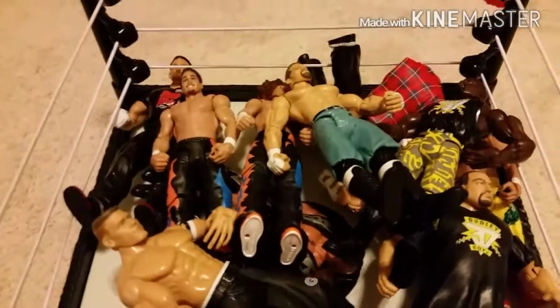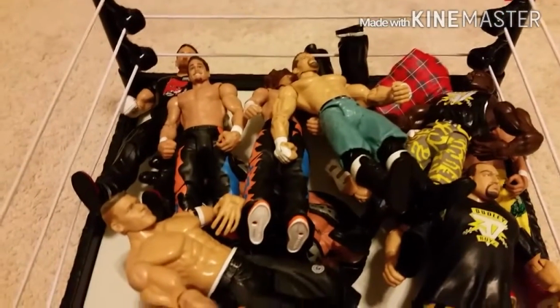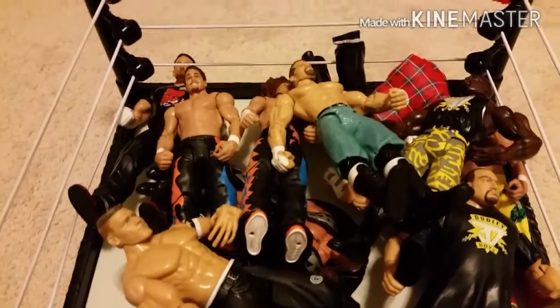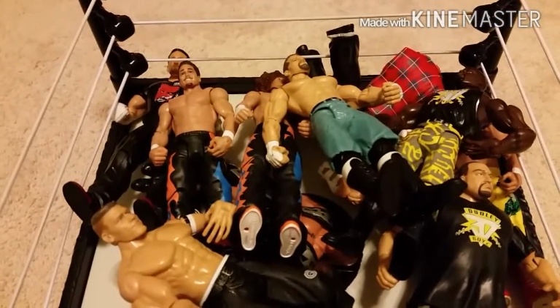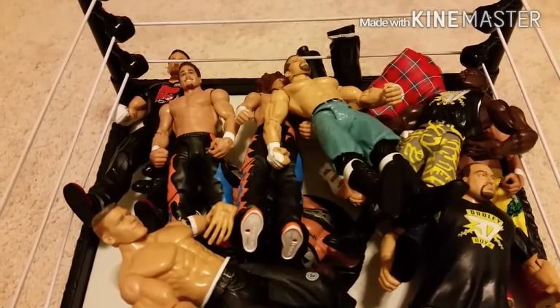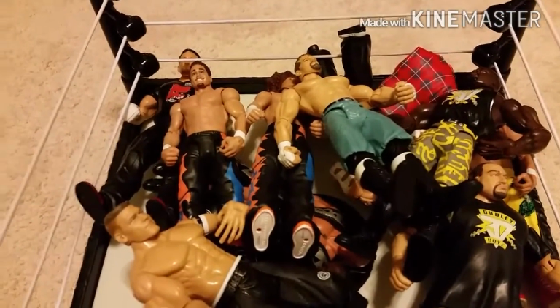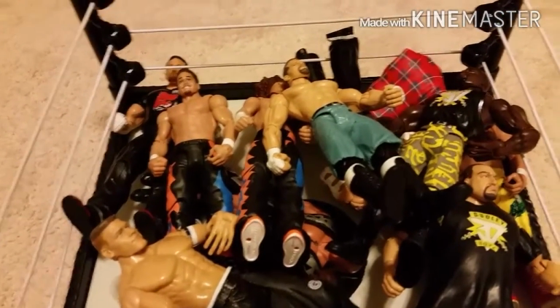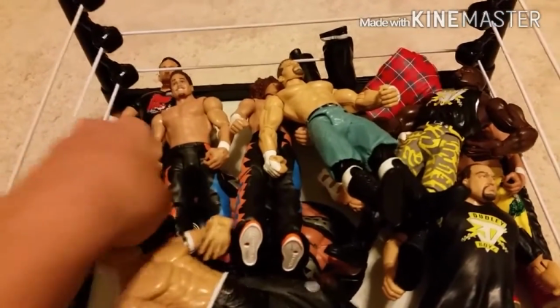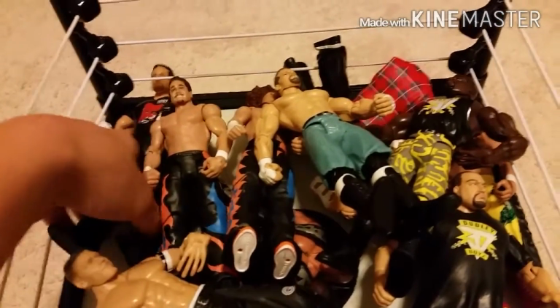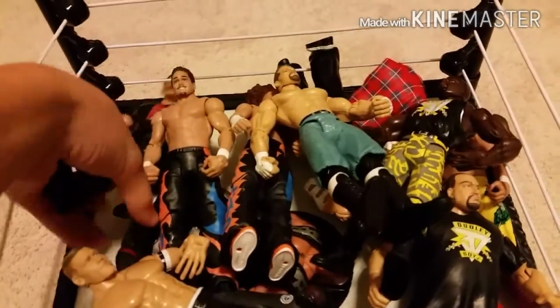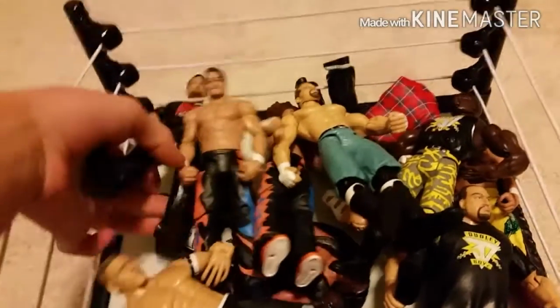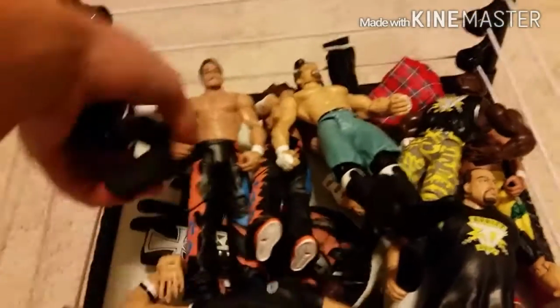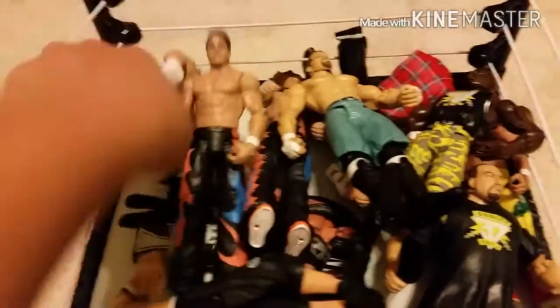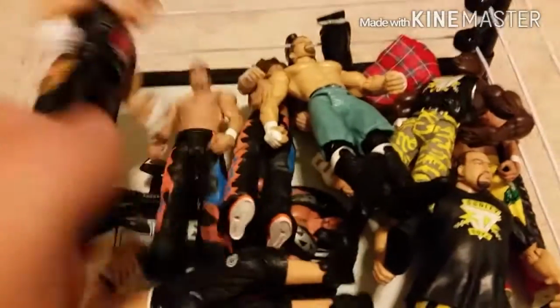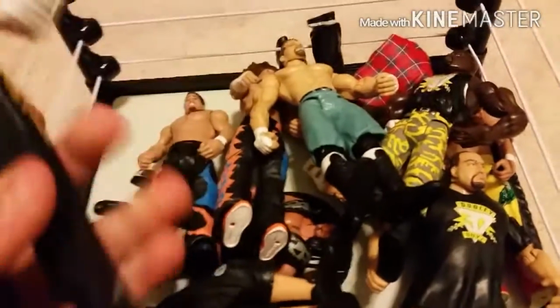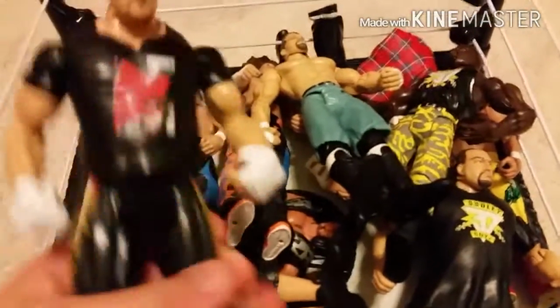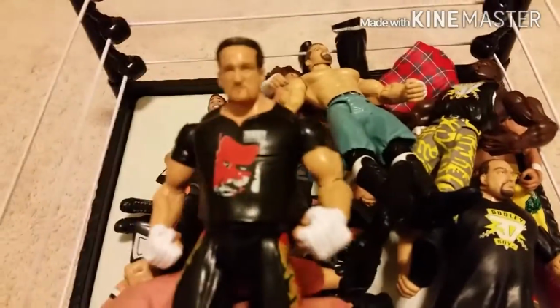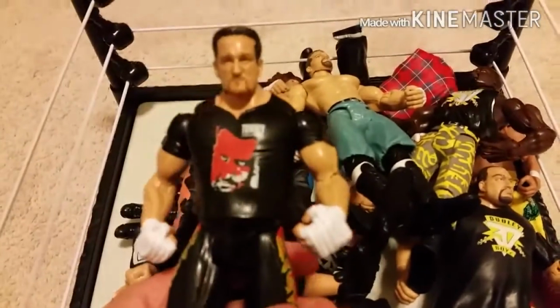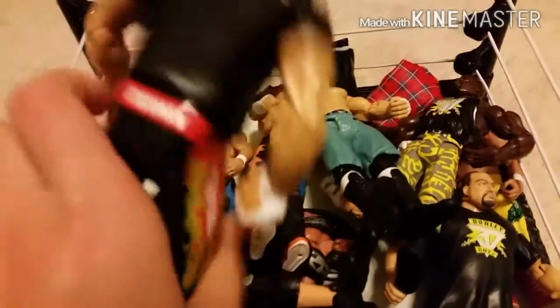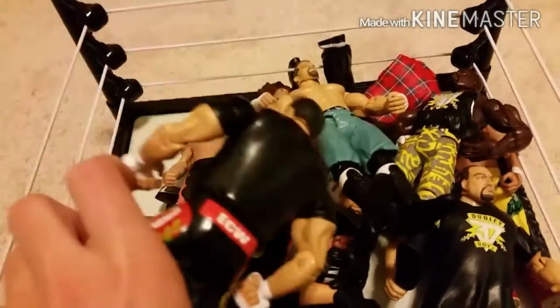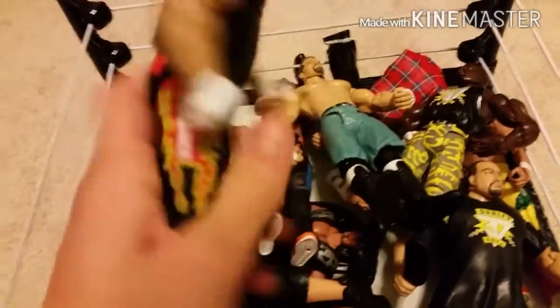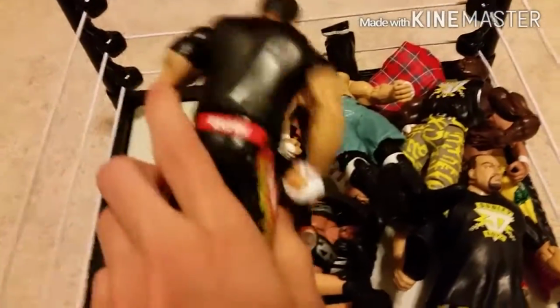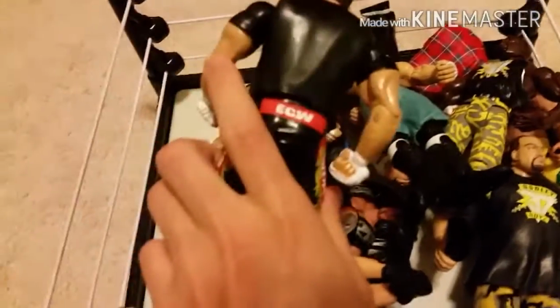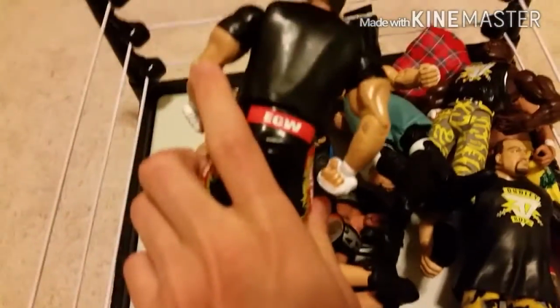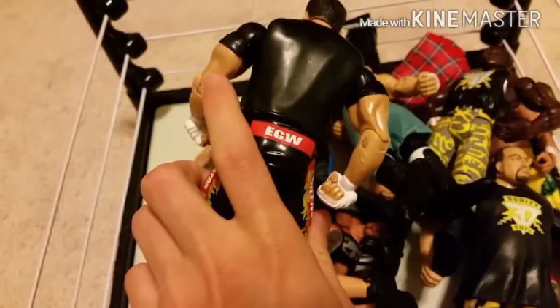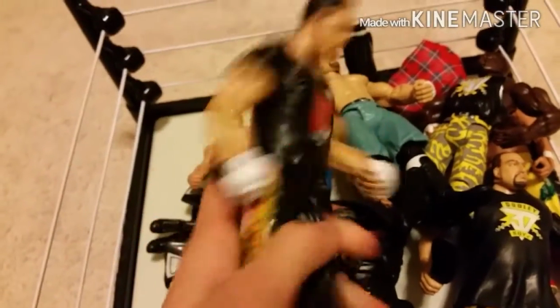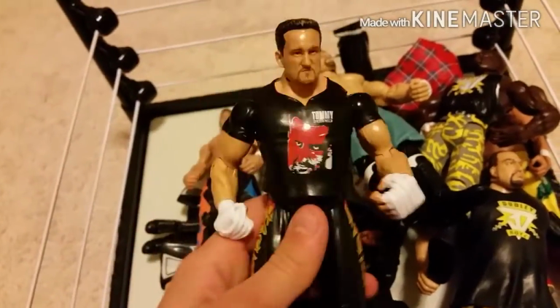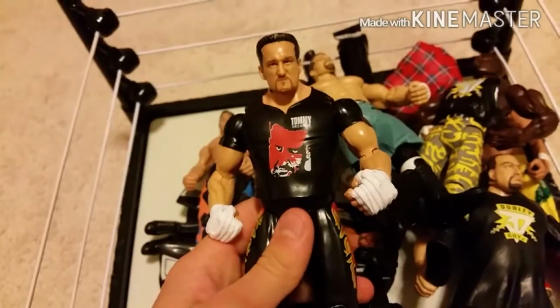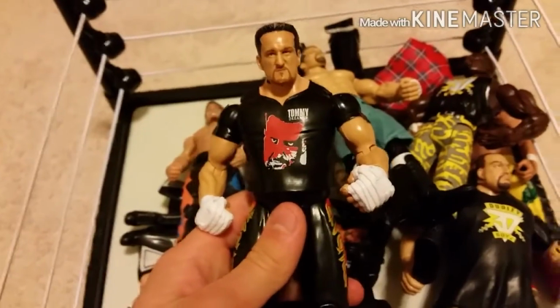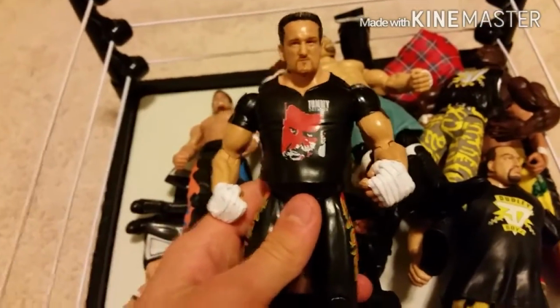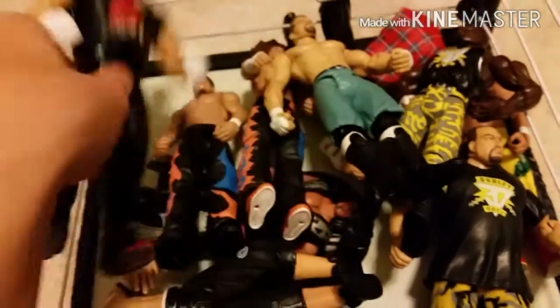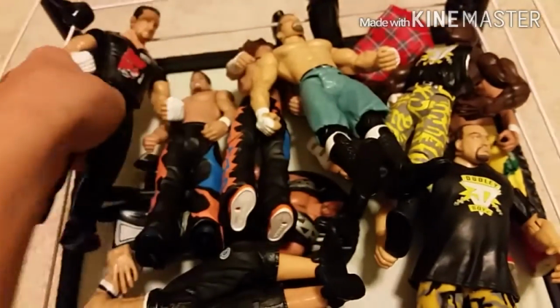Only a few more figures here — we got Tommy Dreamer. That was really cool, you guys.